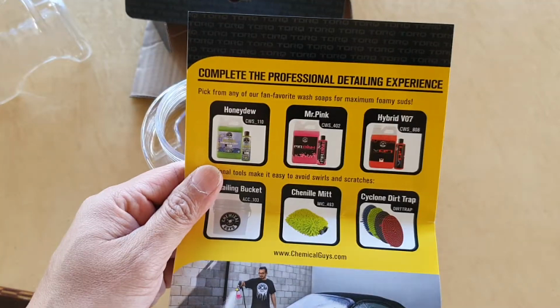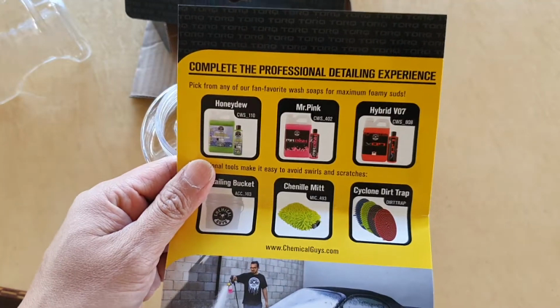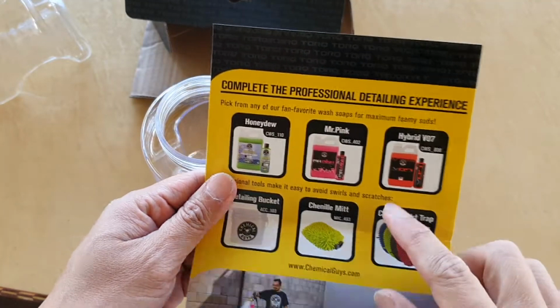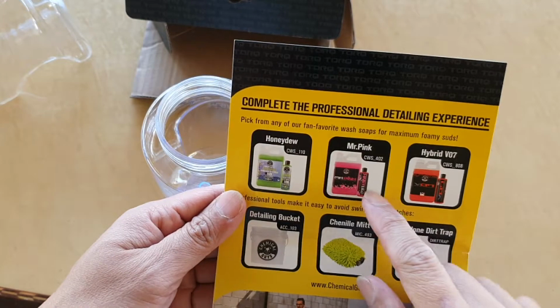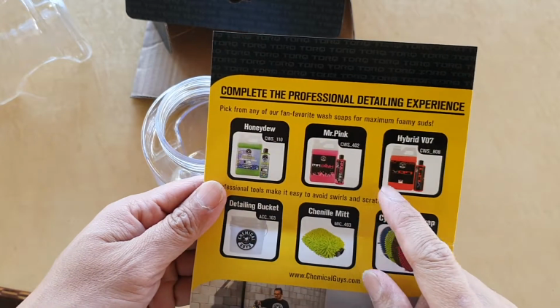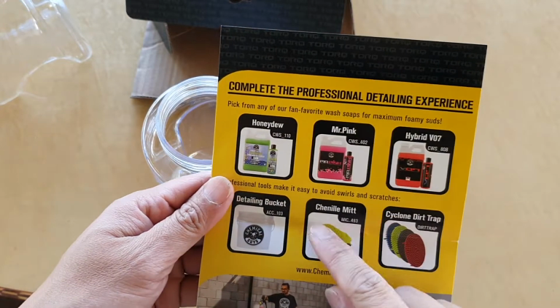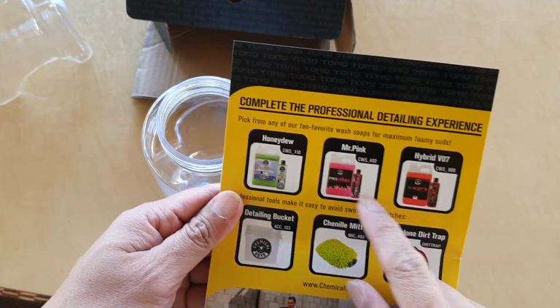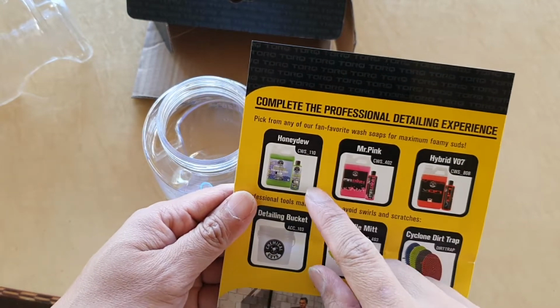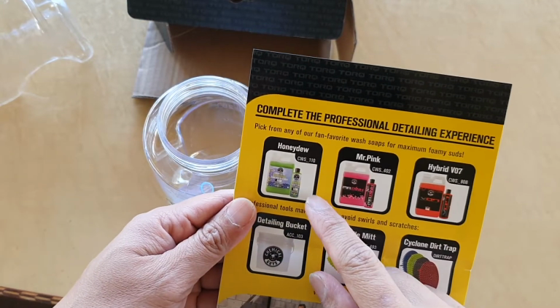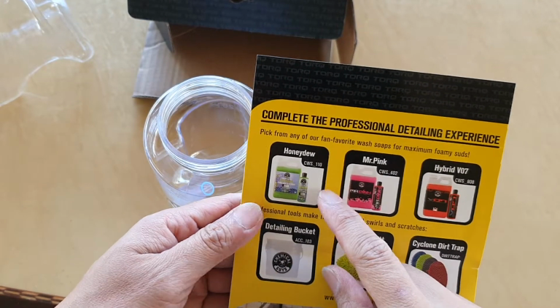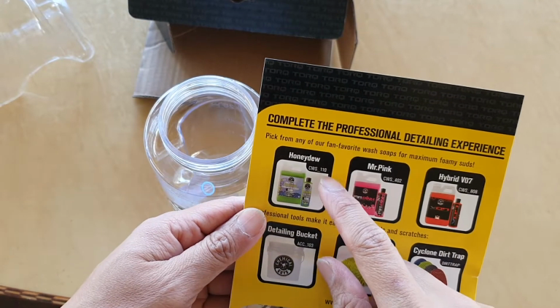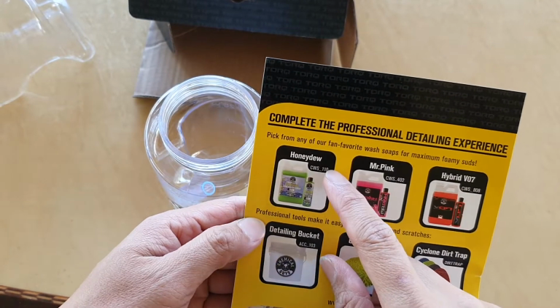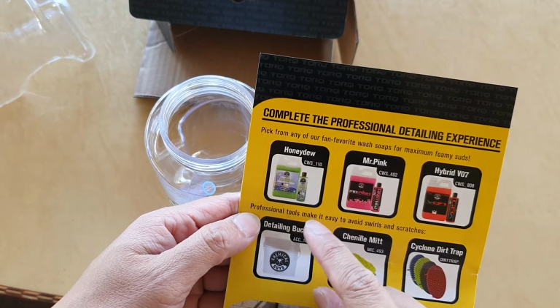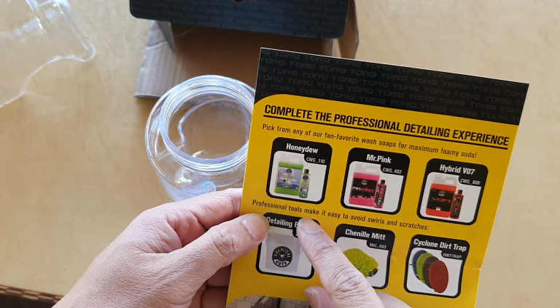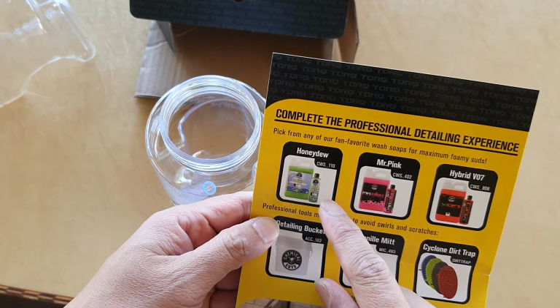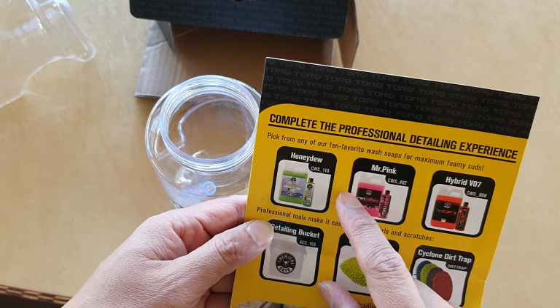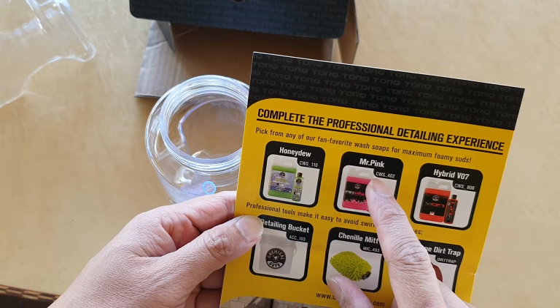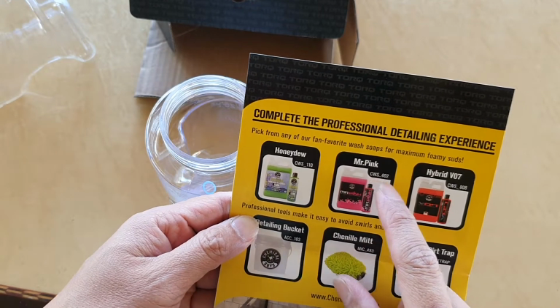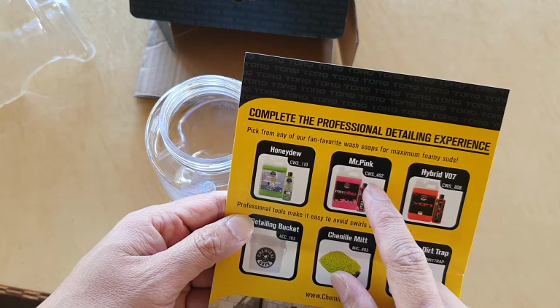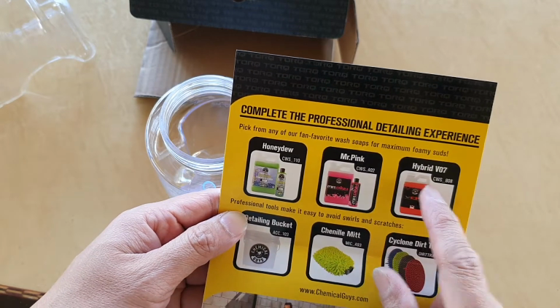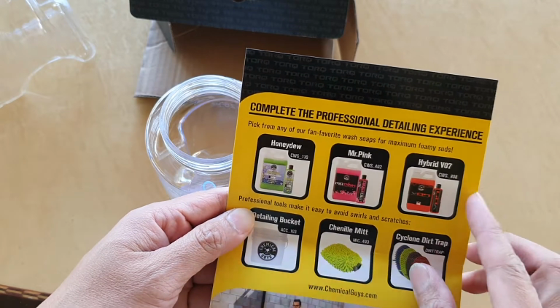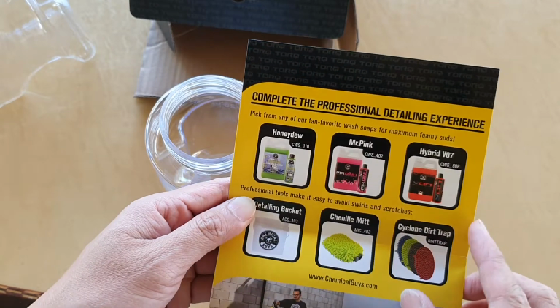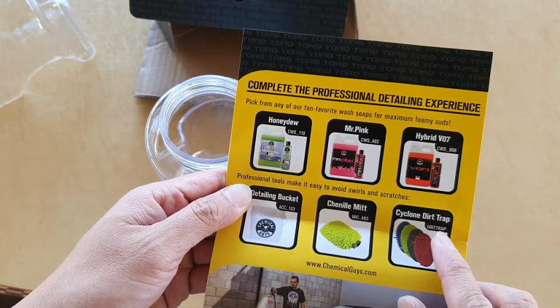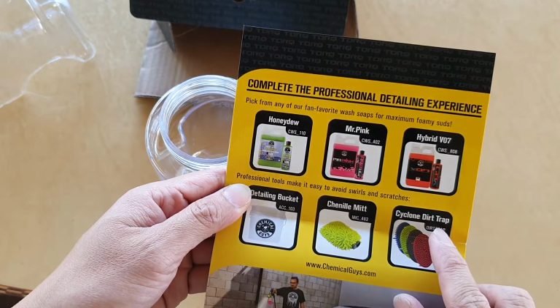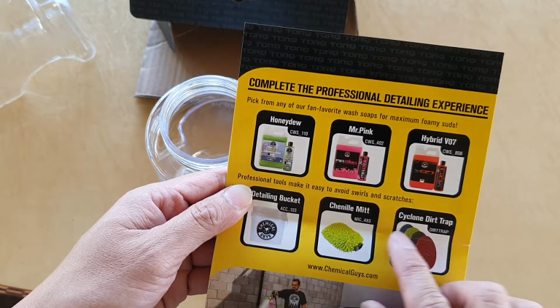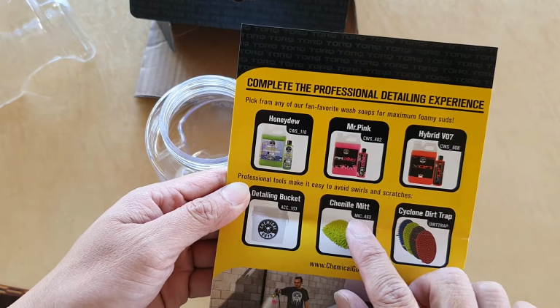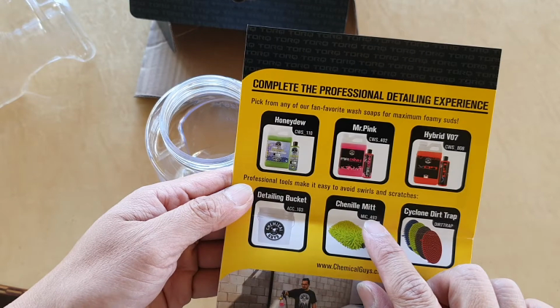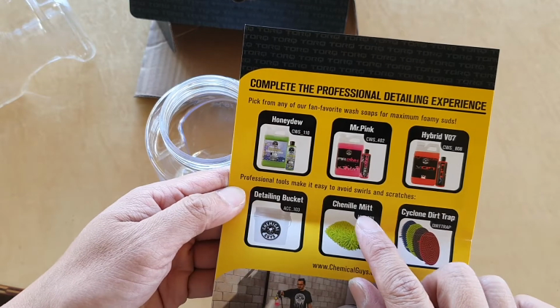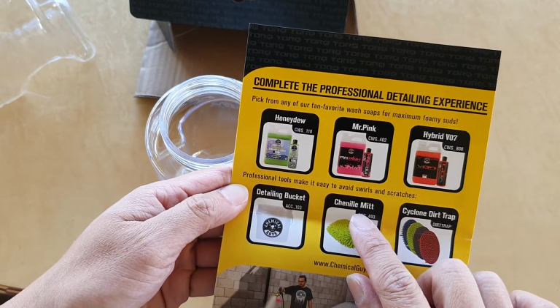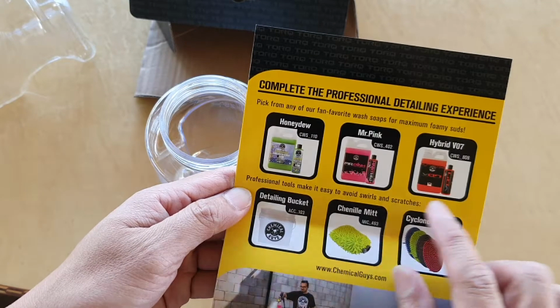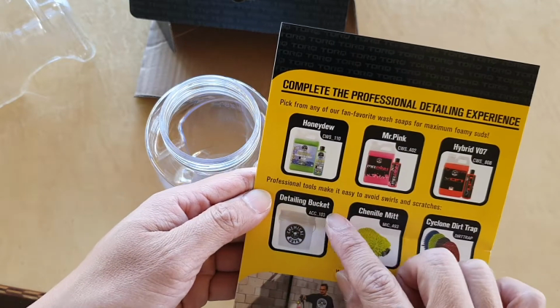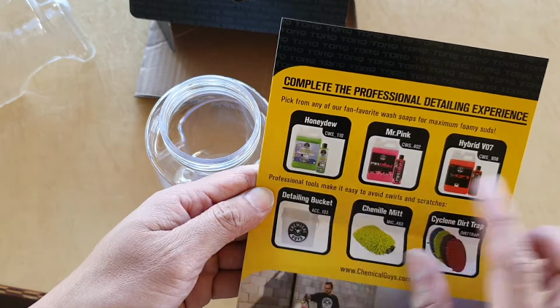They also have recommended tools on the packaging: honeydew foam soap, Mr. Pink Hybrid, debt trap, the chenille mitt, and a detailing bucket.